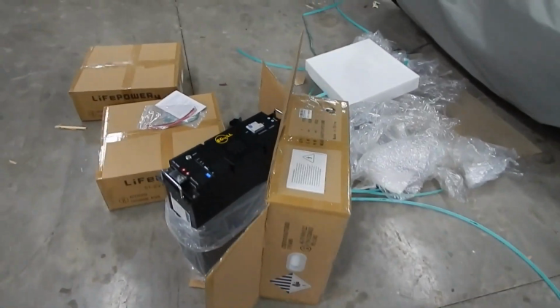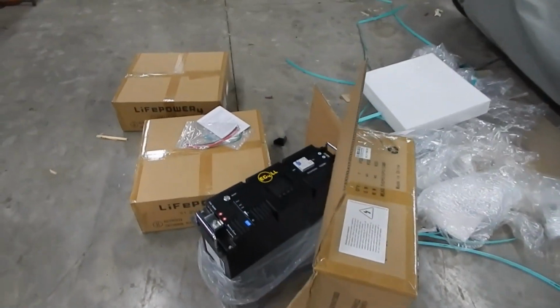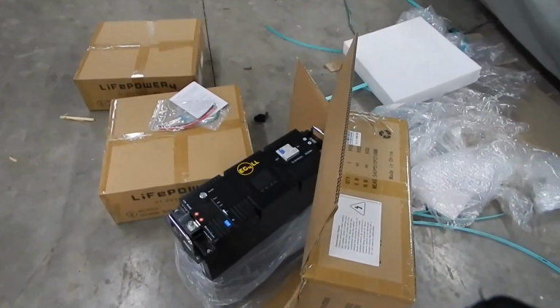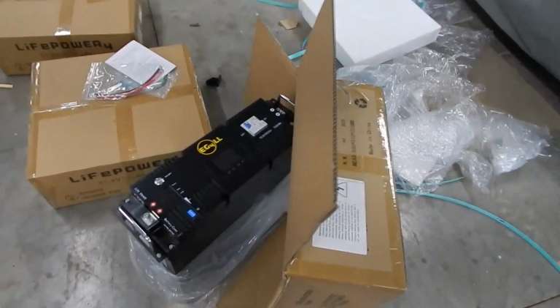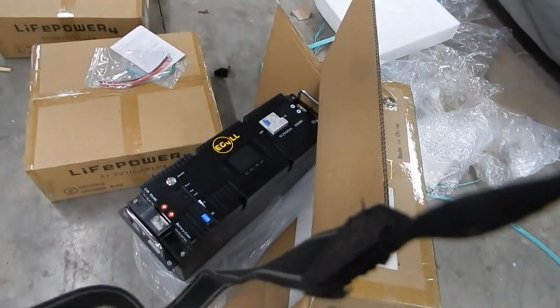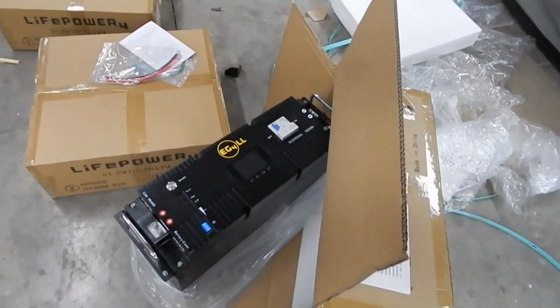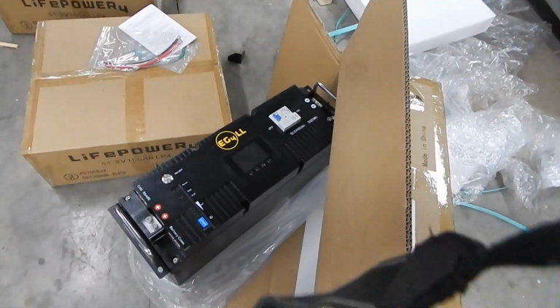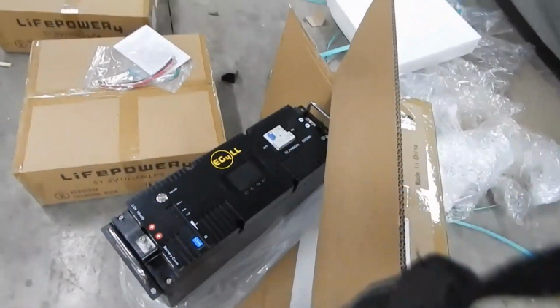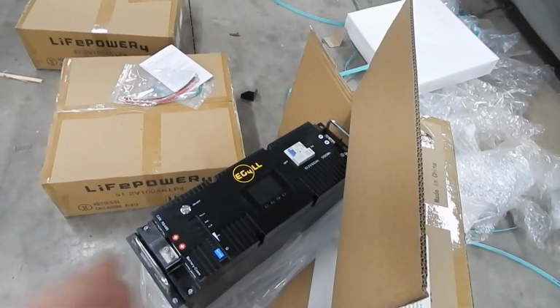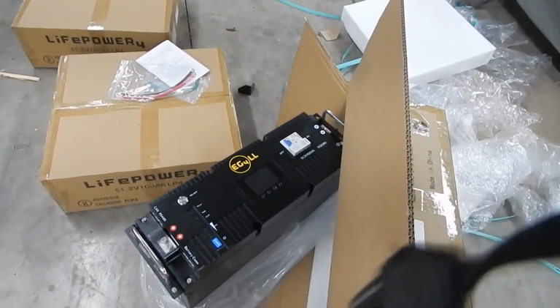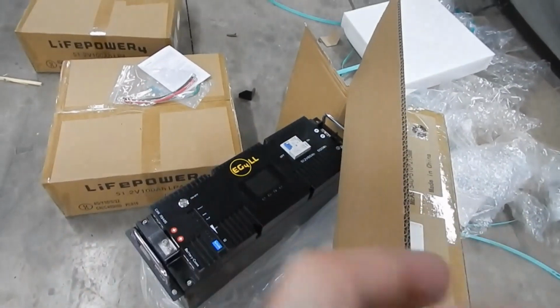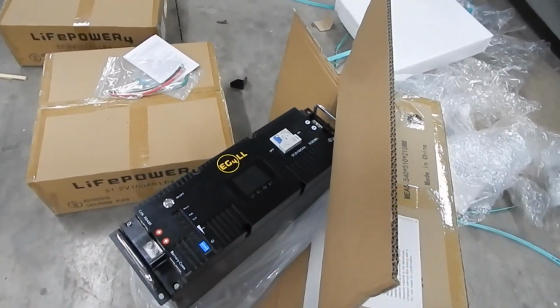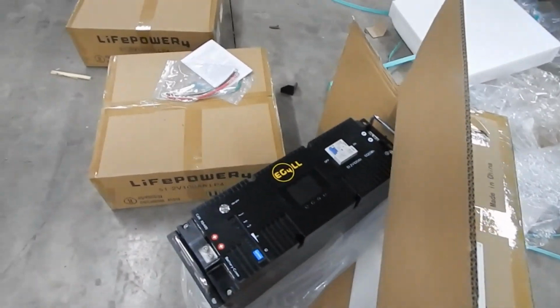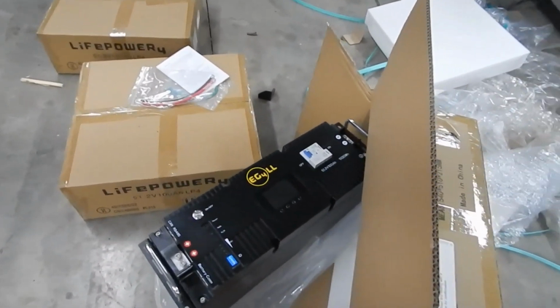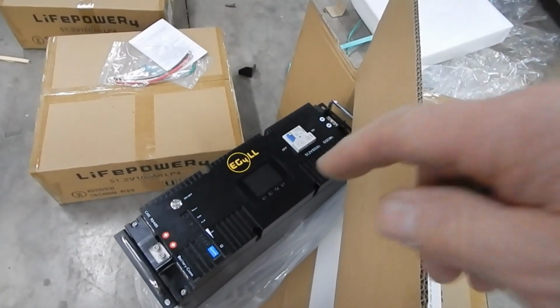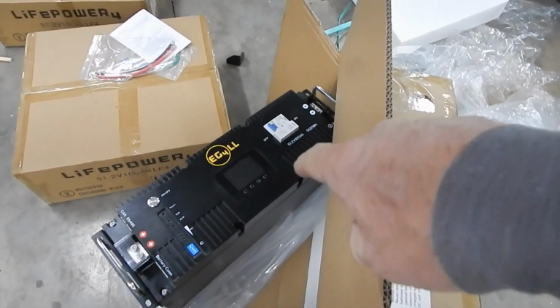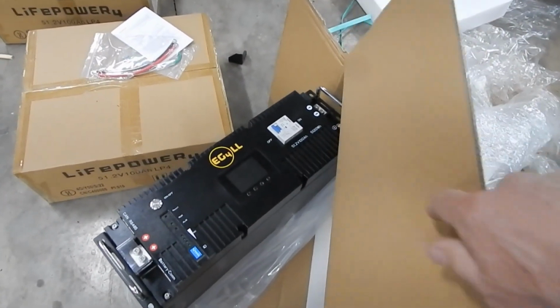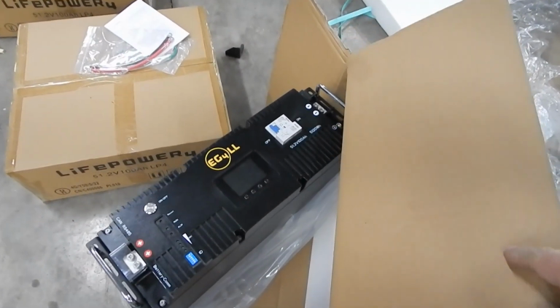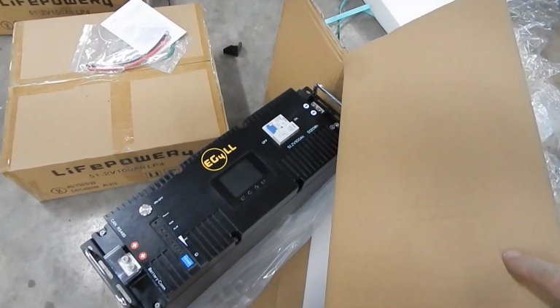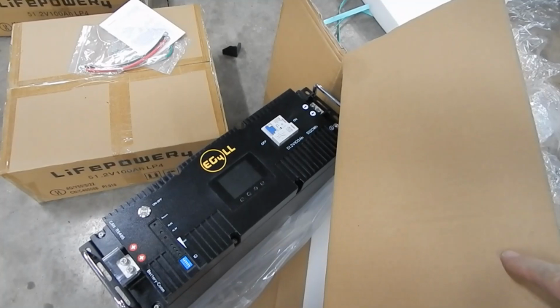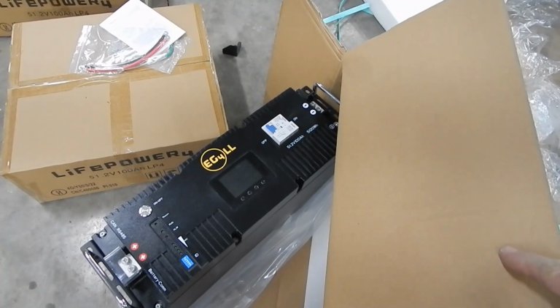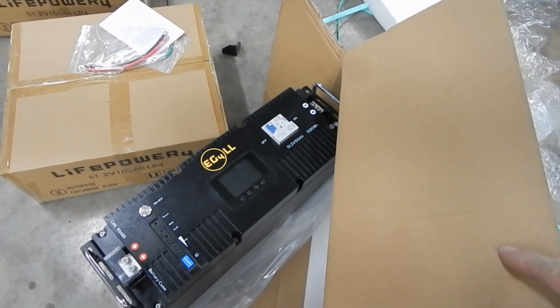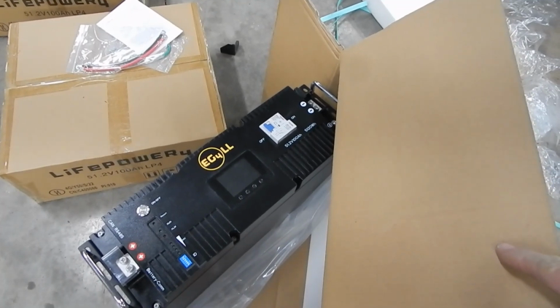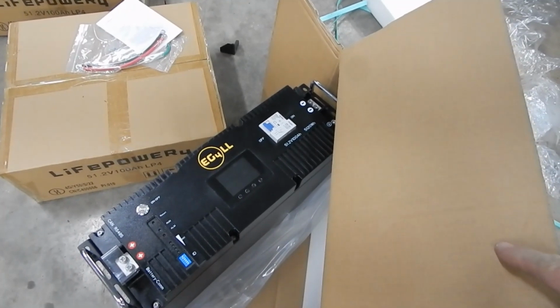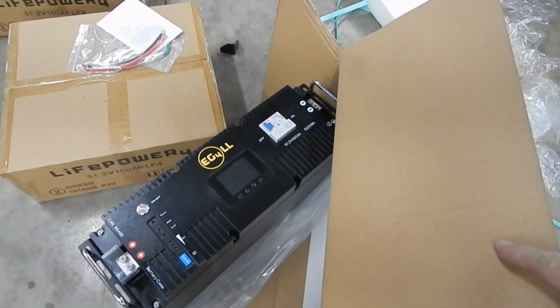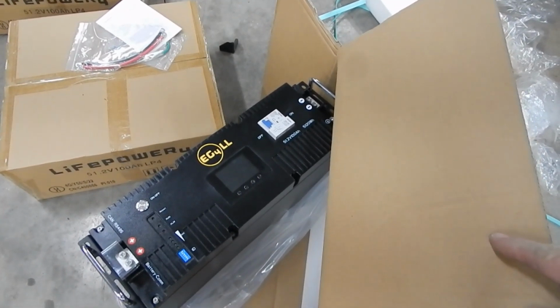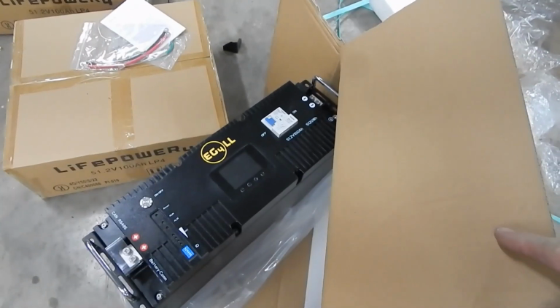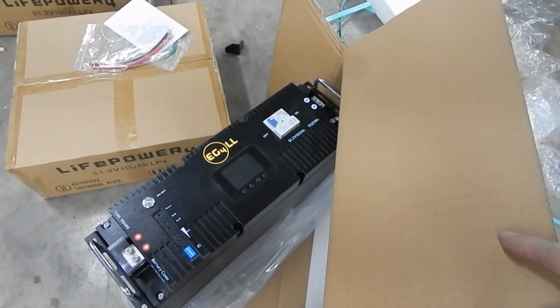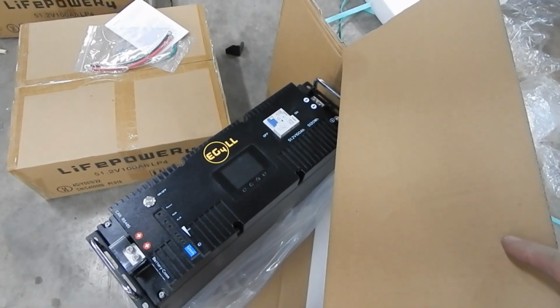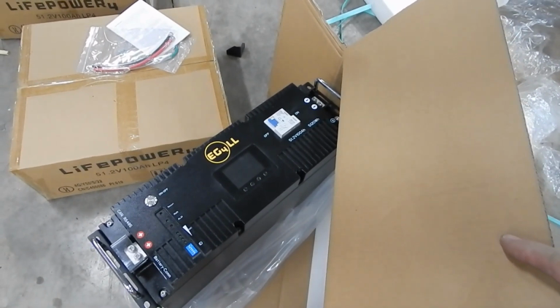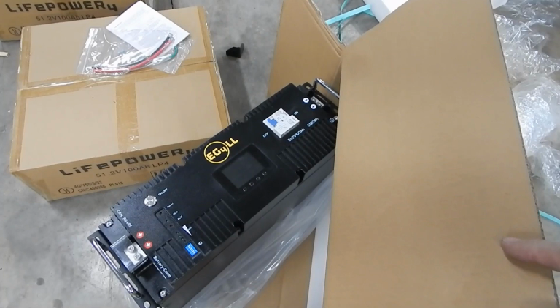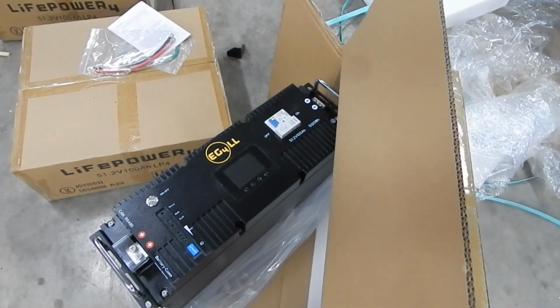That is indeed the Version 2 battery with all the bells and whistles. It's got the little screen on it, so that will be the main battery — the master battery — giving me all the information.